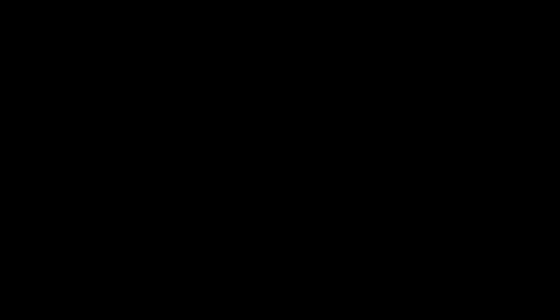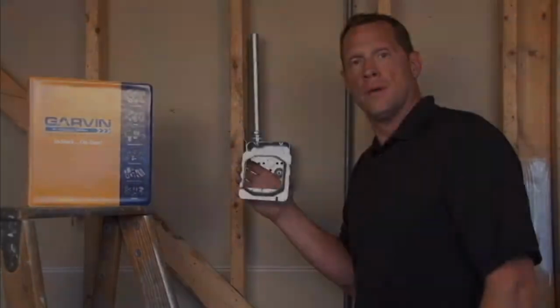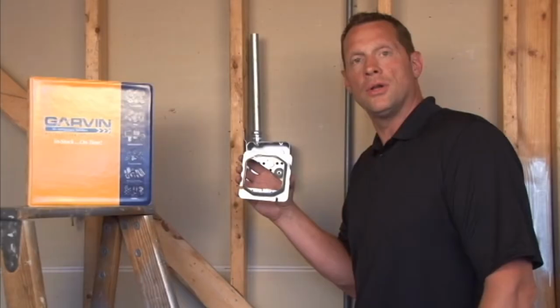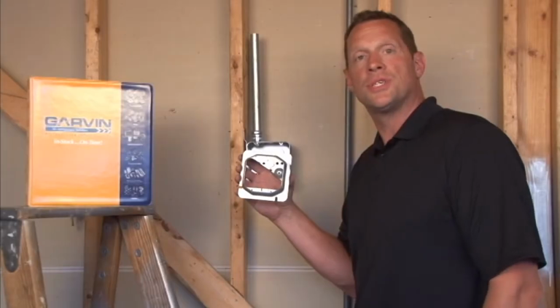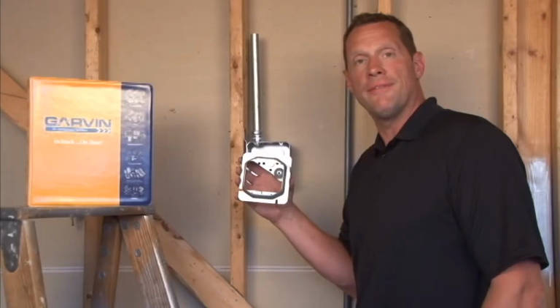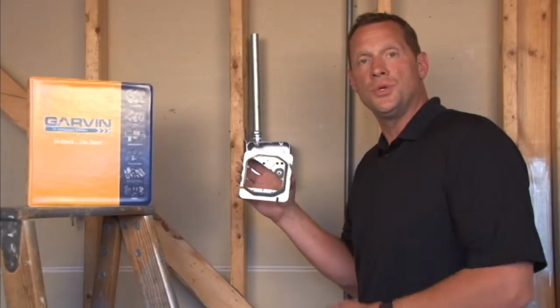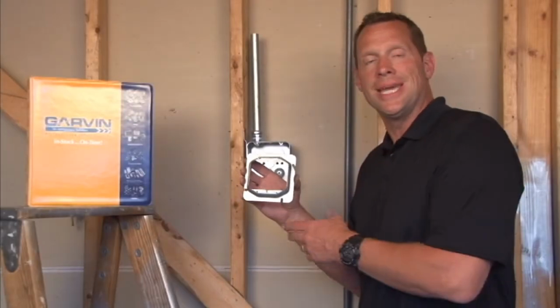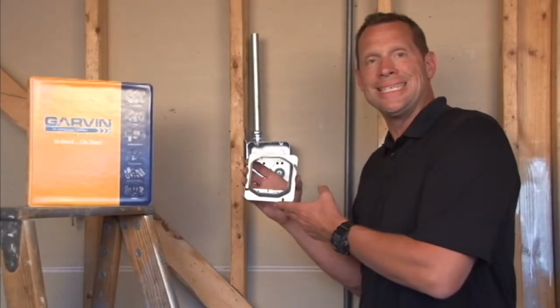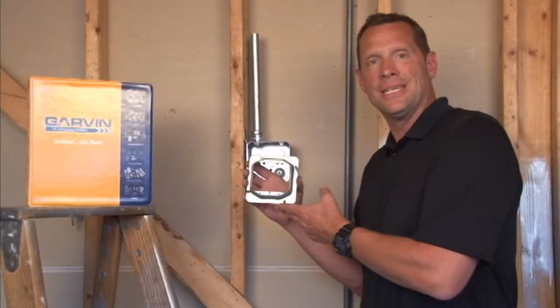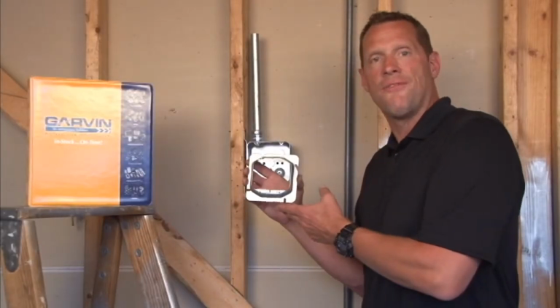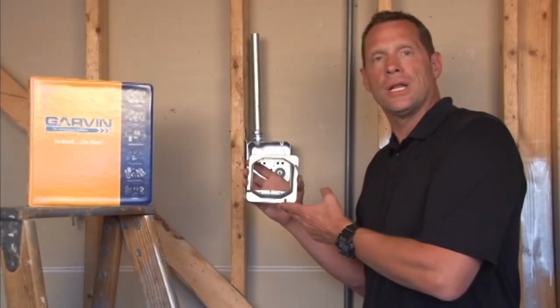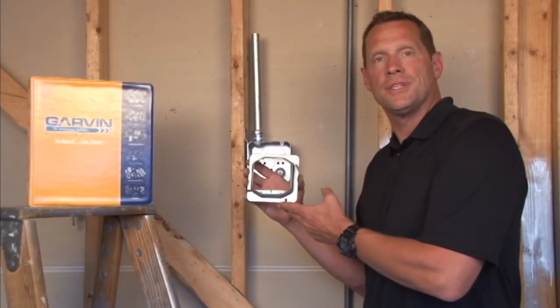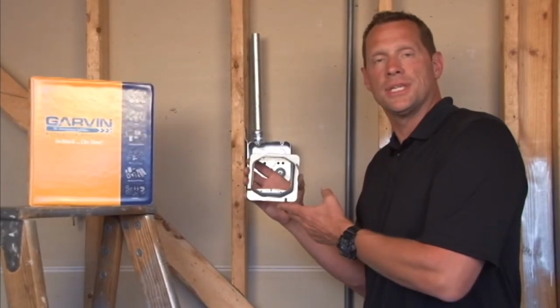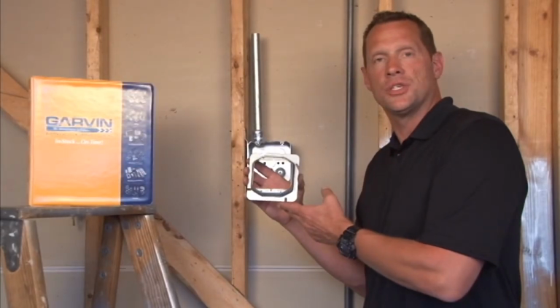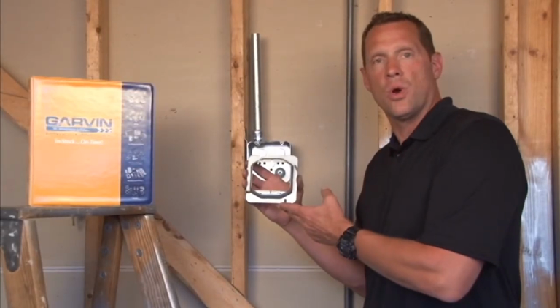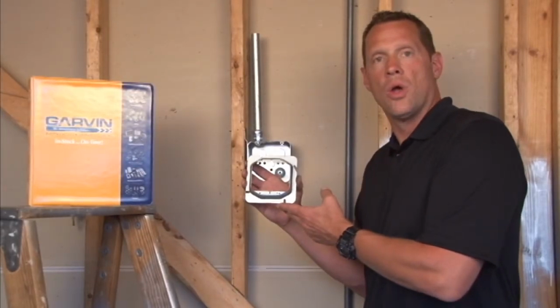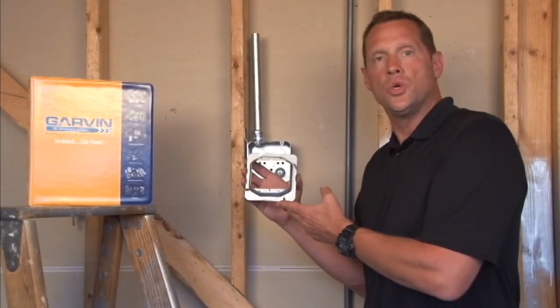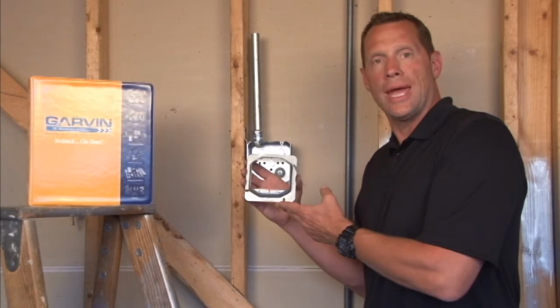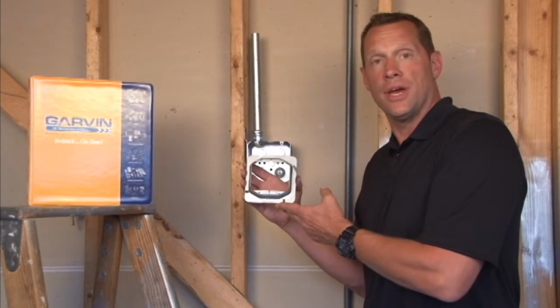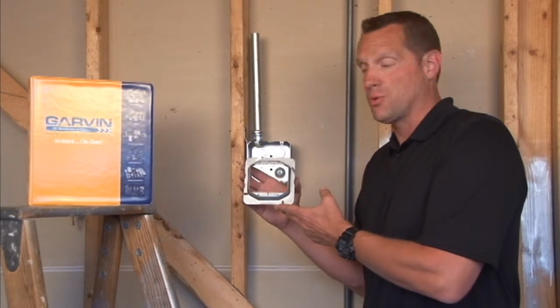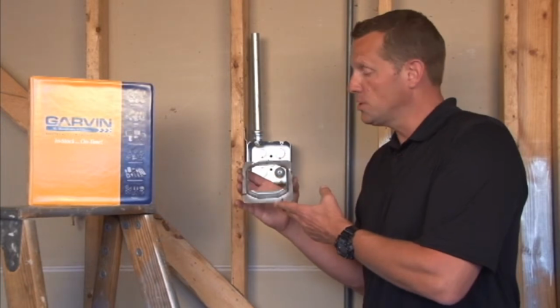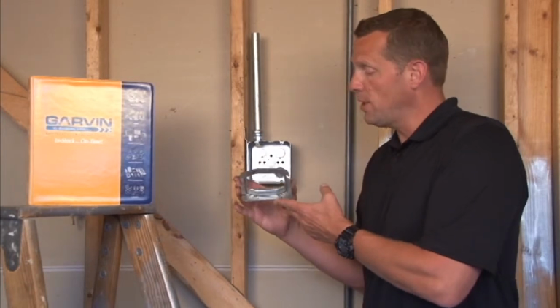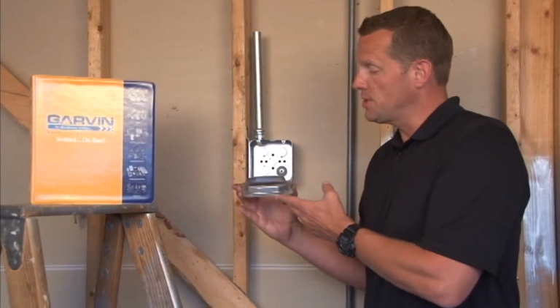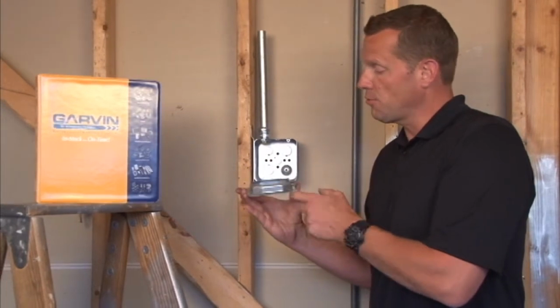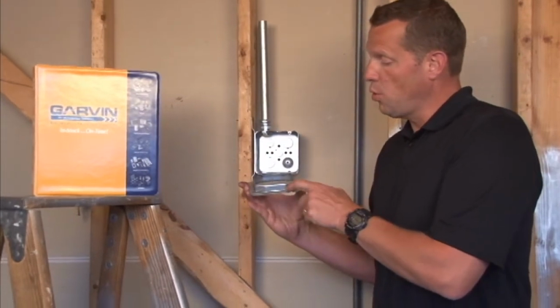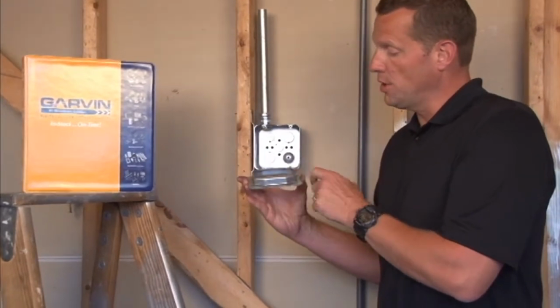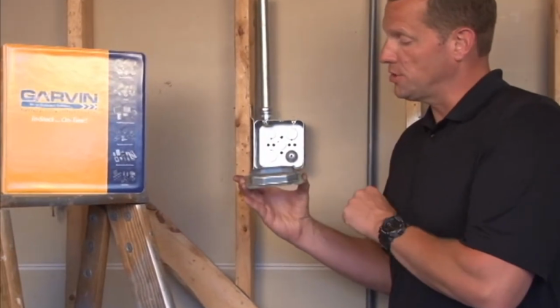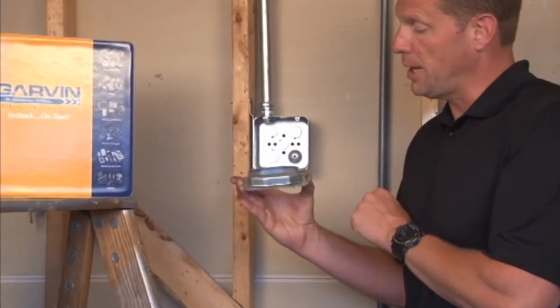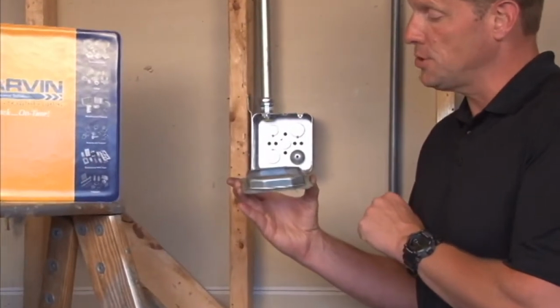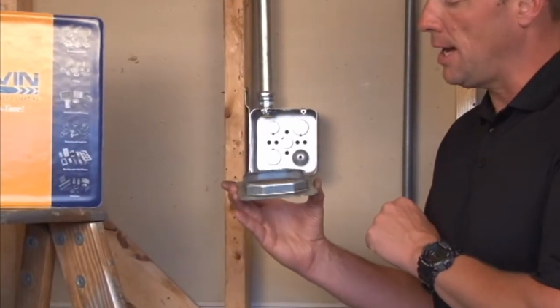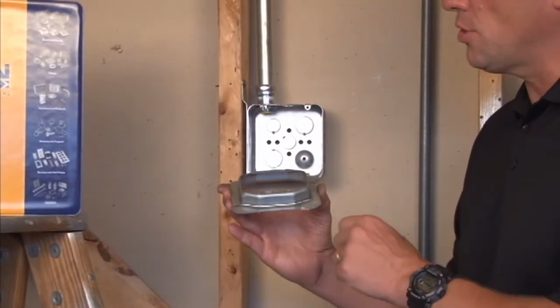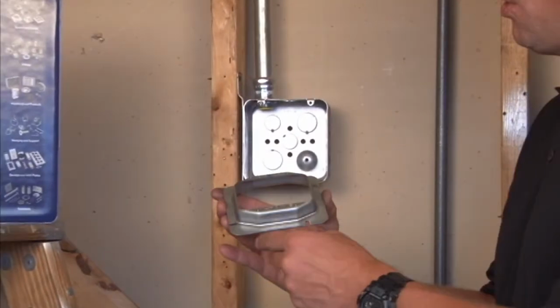Part number 72C18 is a 4 and 11/16 inch square two-gang device ring that is raised three-quarter inches for plaster, tile, or drywall.